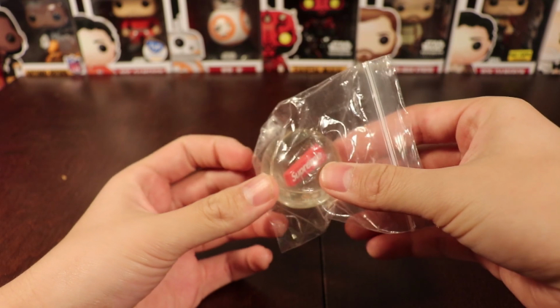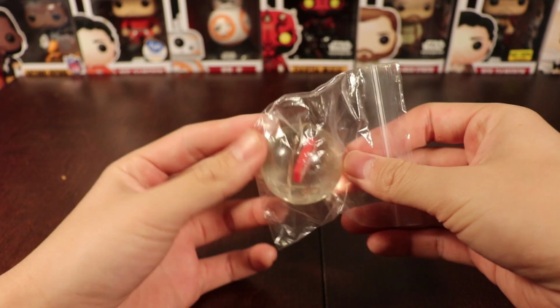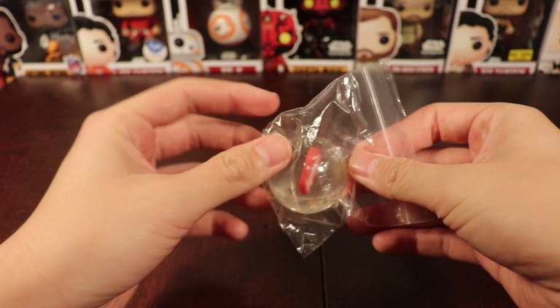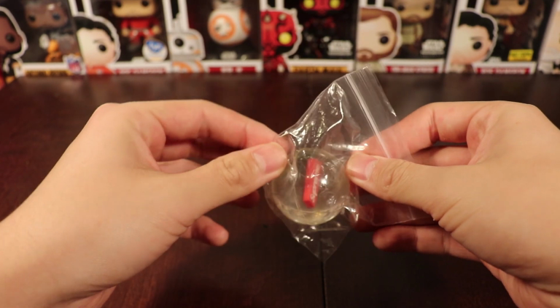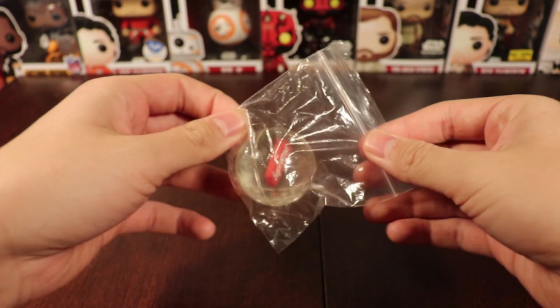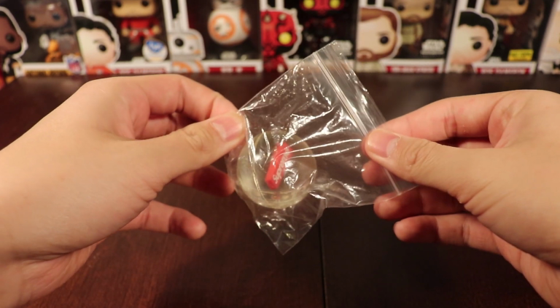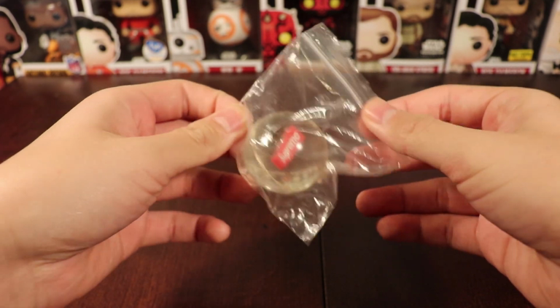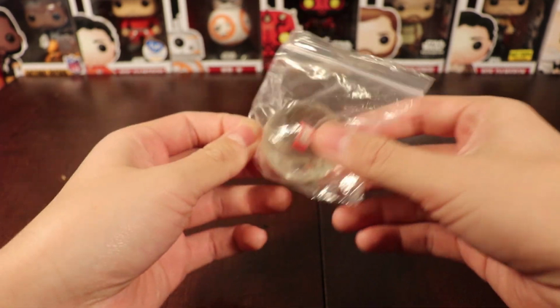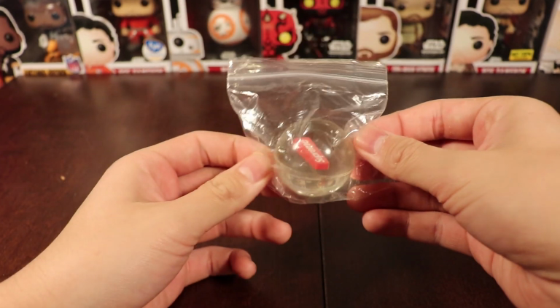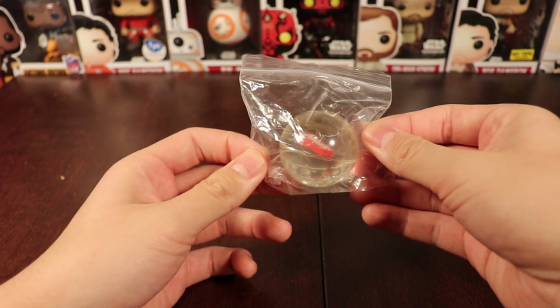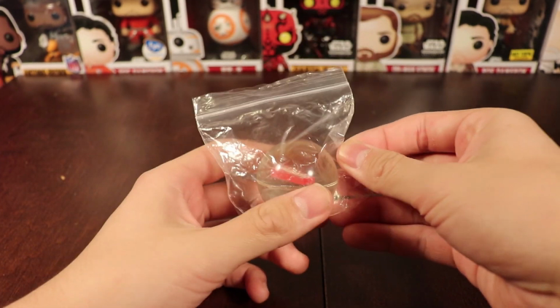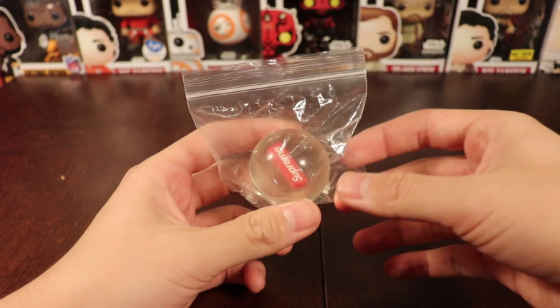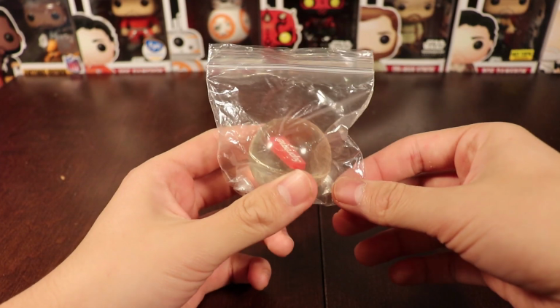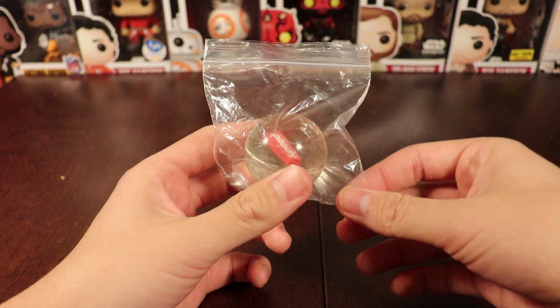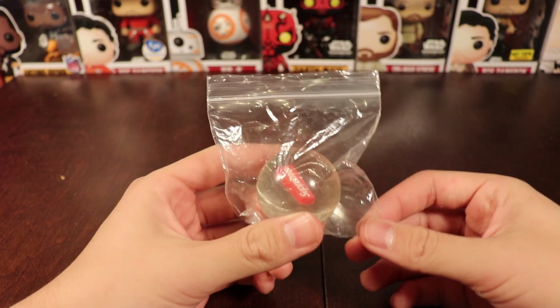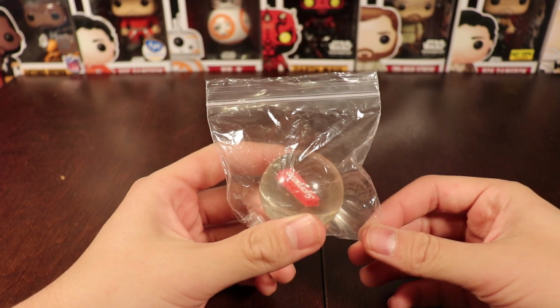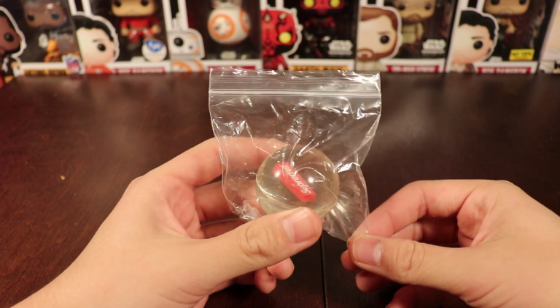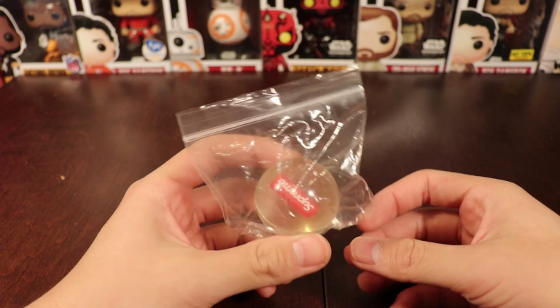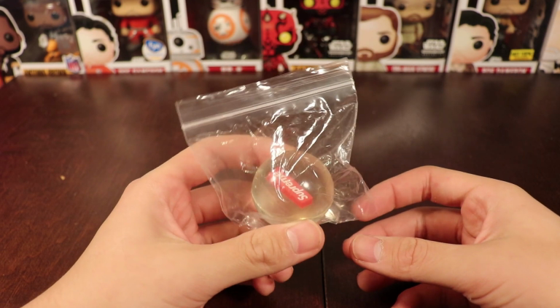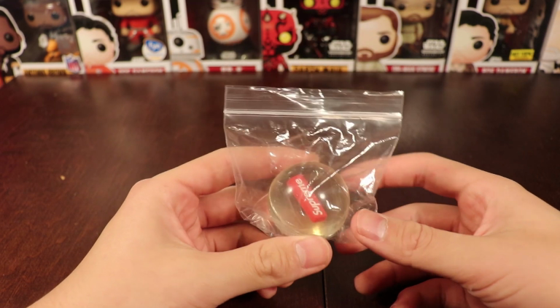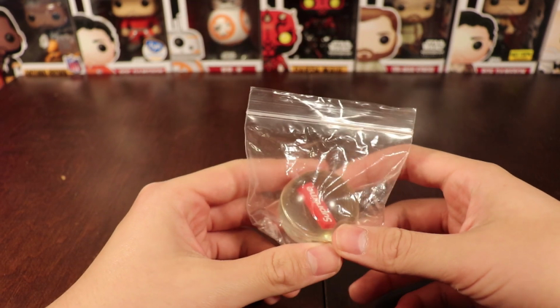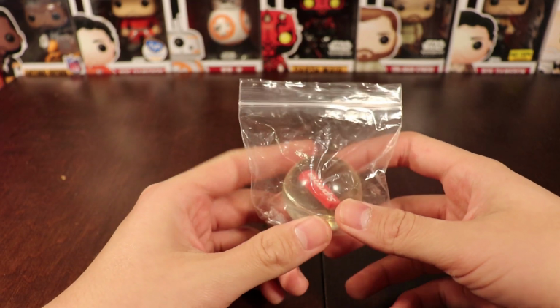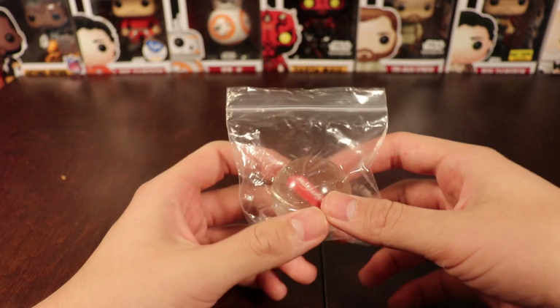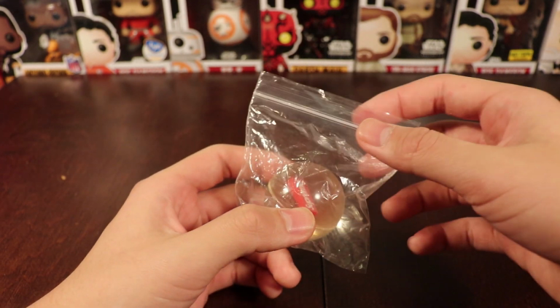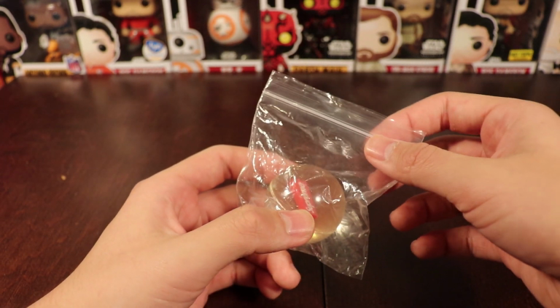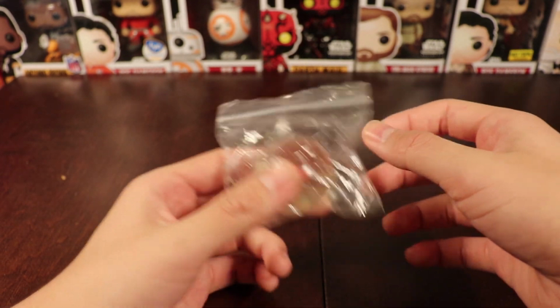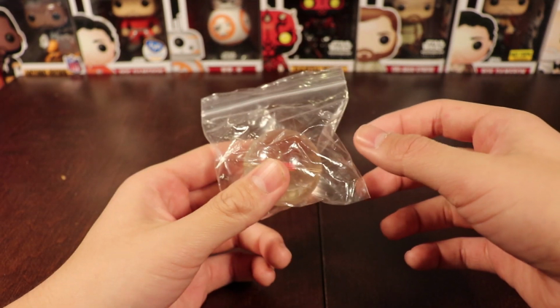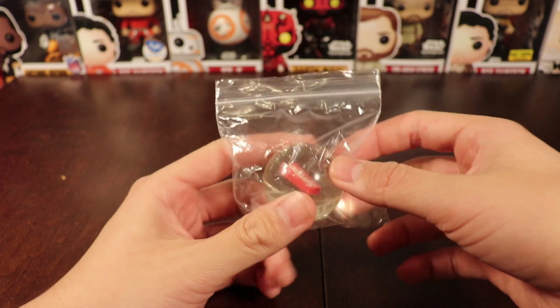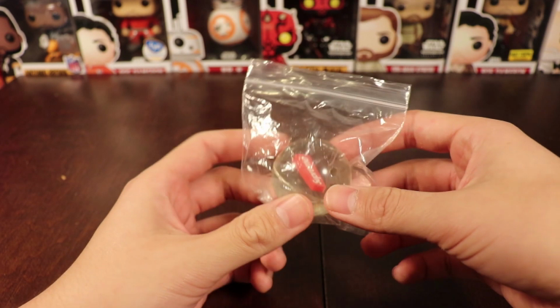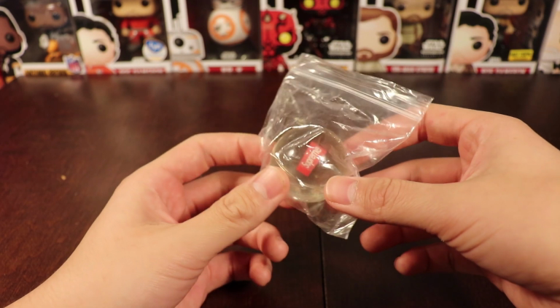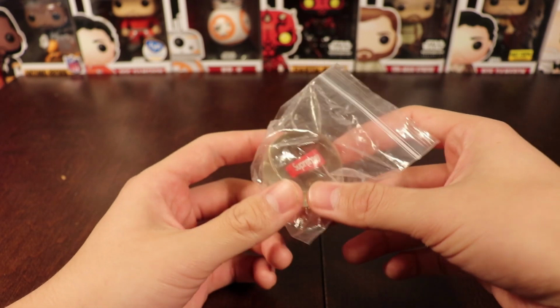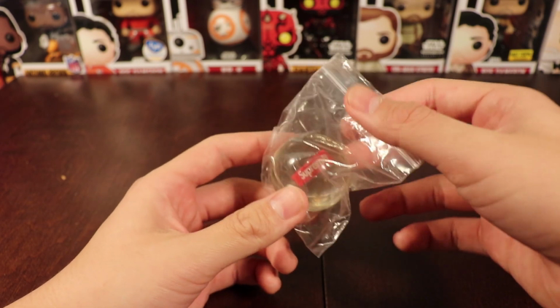So when you get the item, the Supreme Bouncy Ball, you'll get this in every order from week one, and I think that was the only week that you got this Bouncy Ball in.